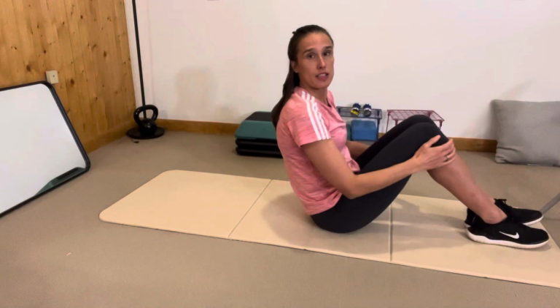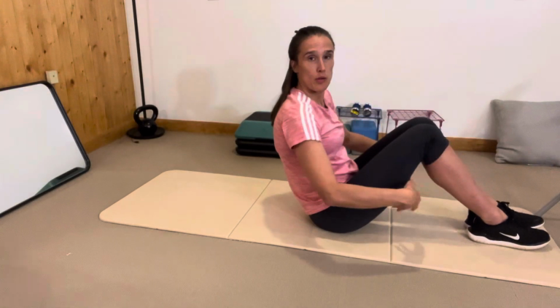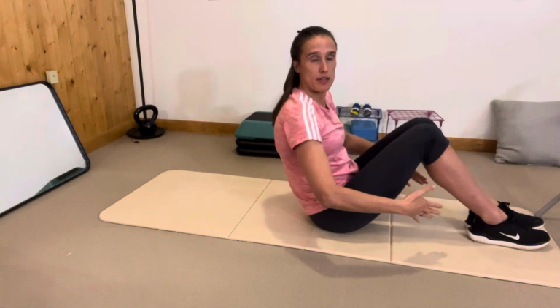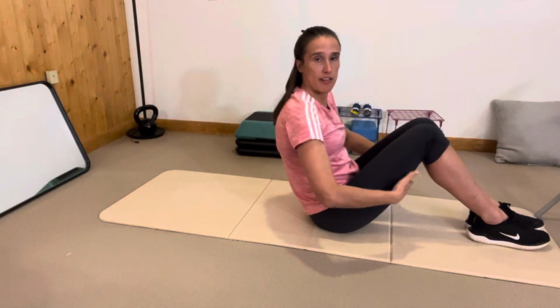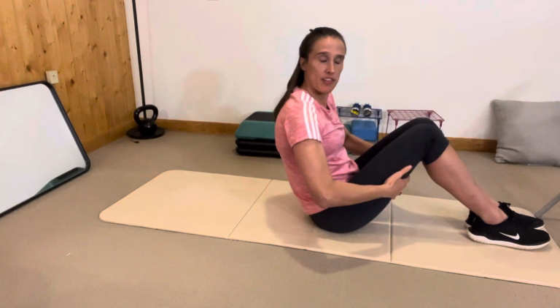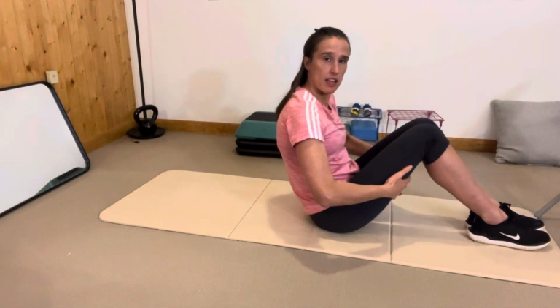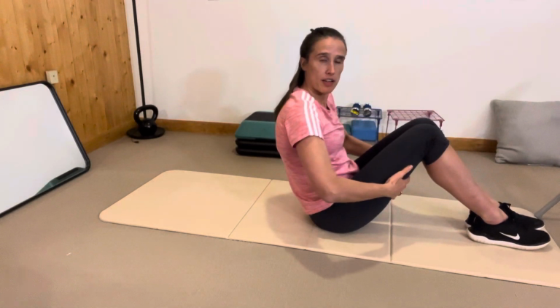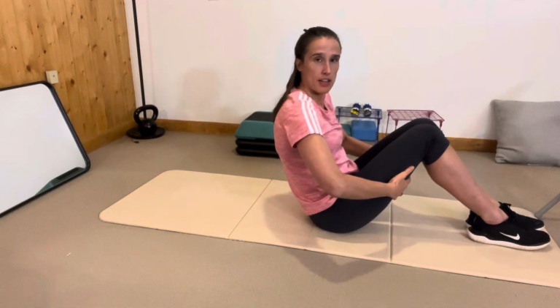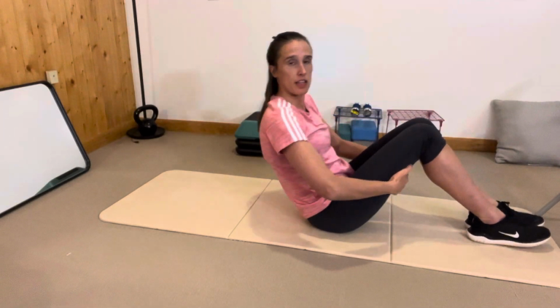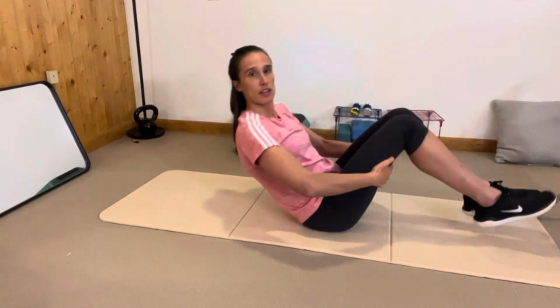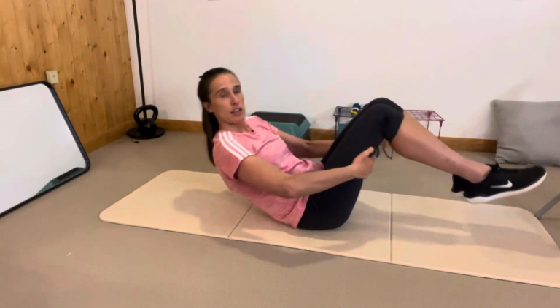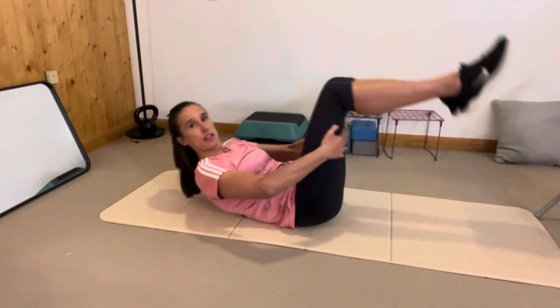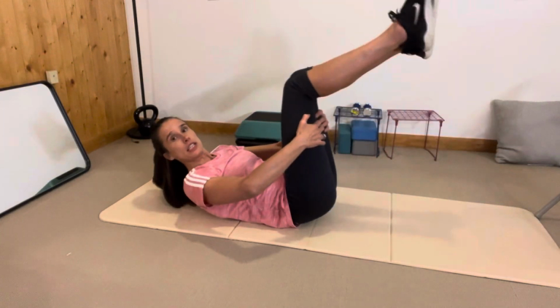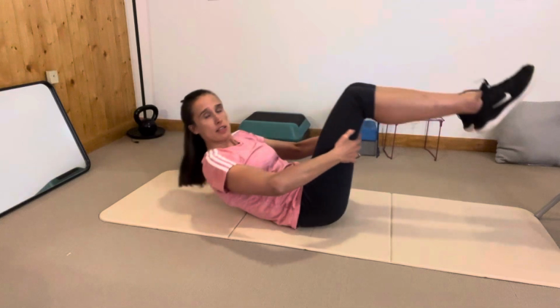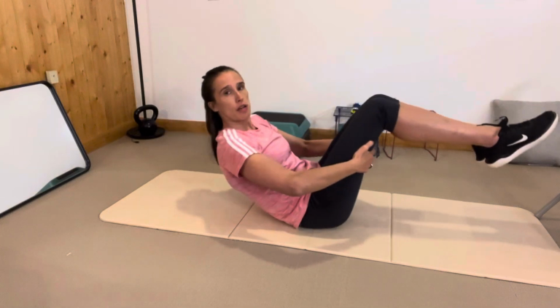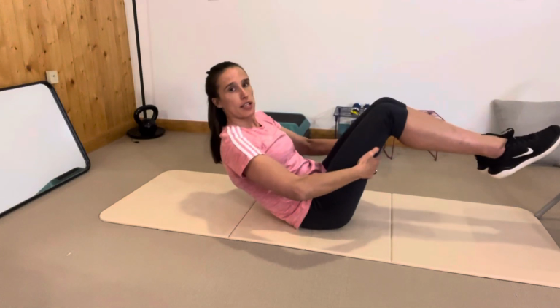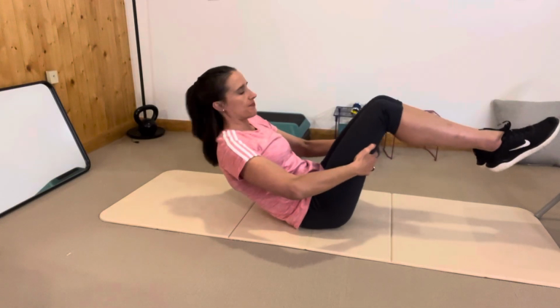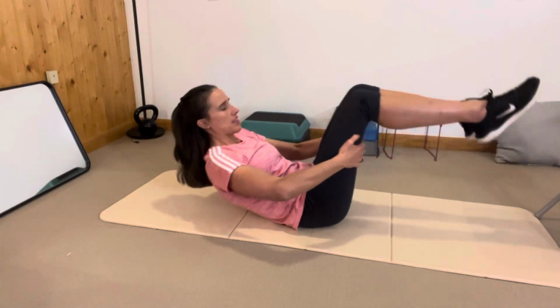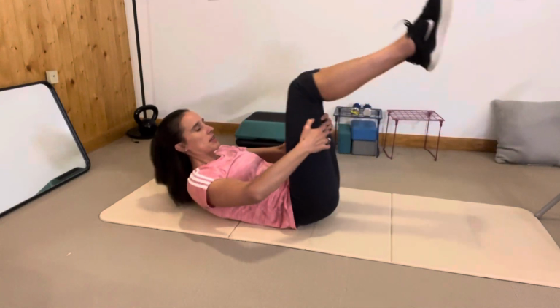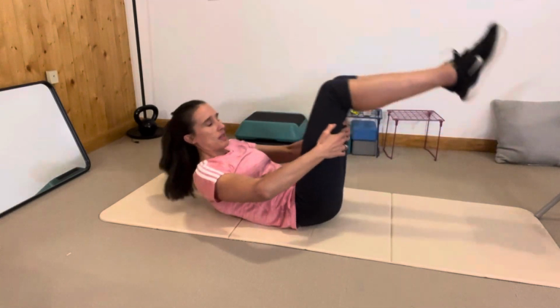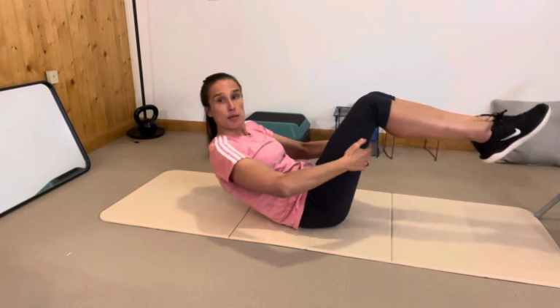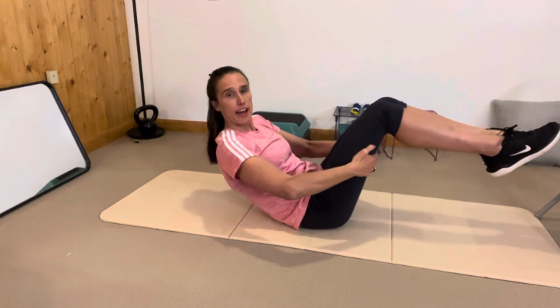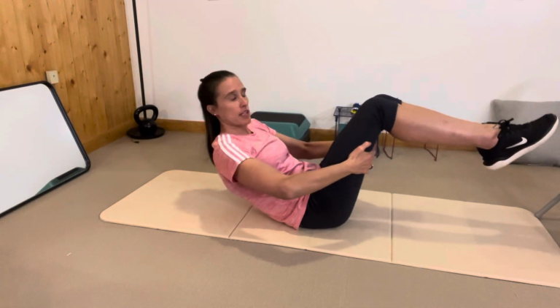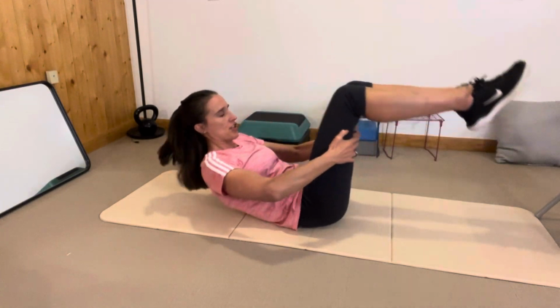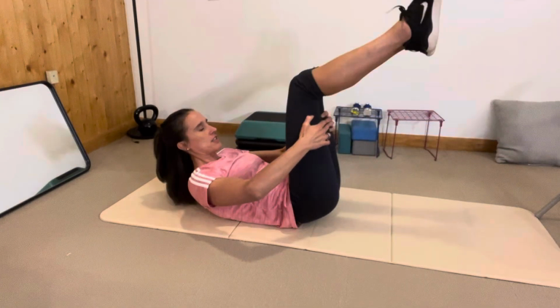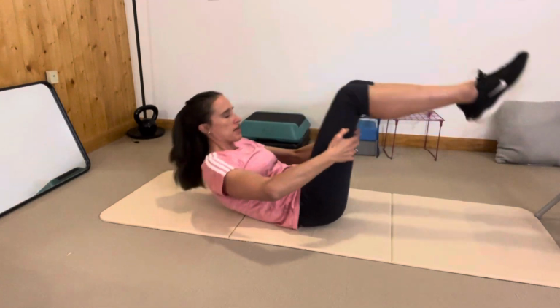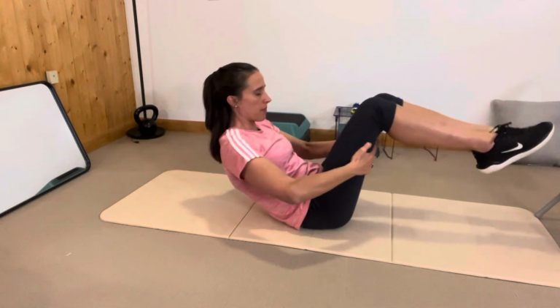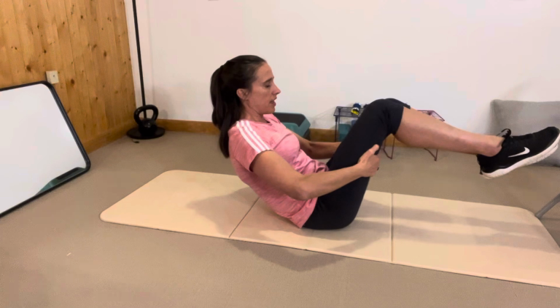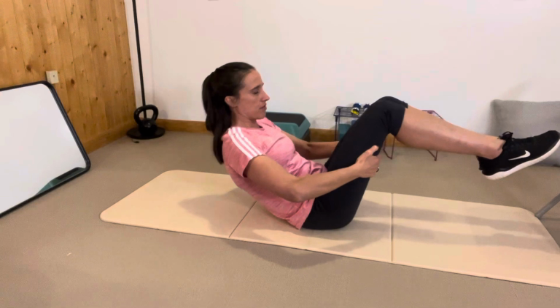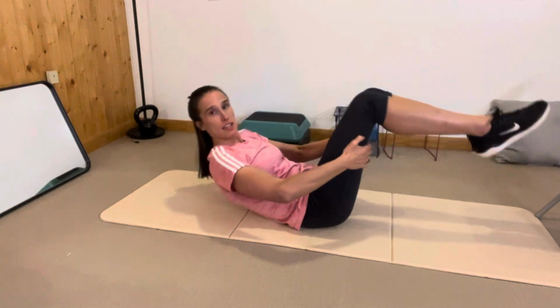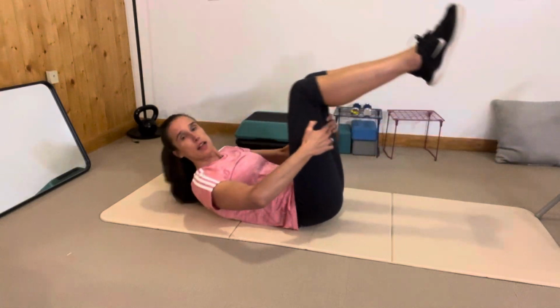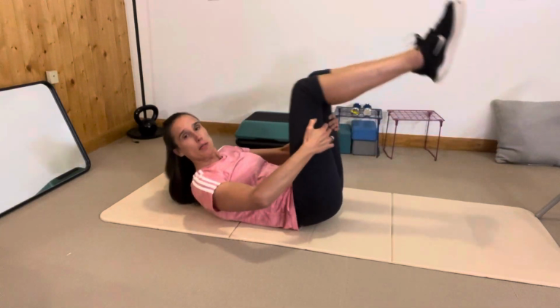Grab very lightly behind your thighs and start to do your rolling. As you're doing this, think about your abs contracting to pull you up and relaxing to let you go back.